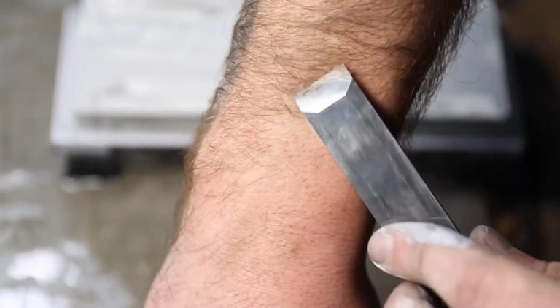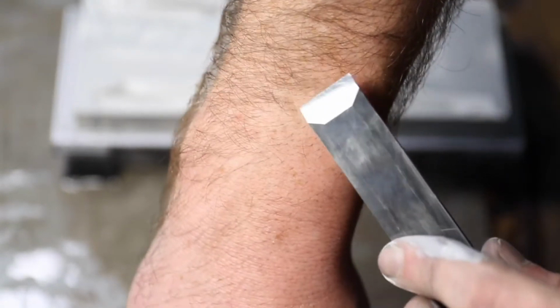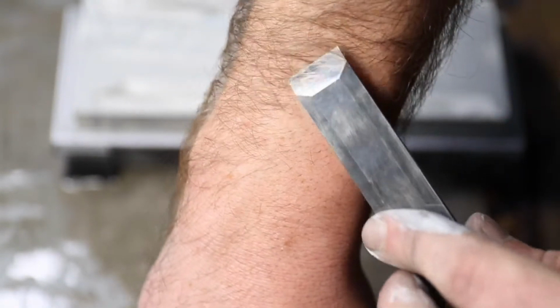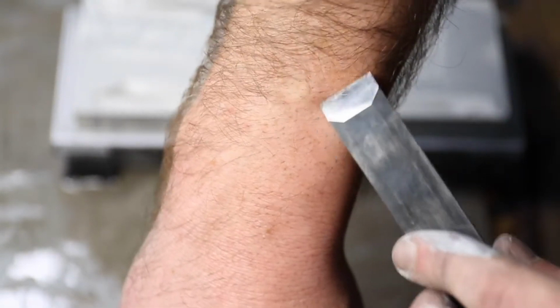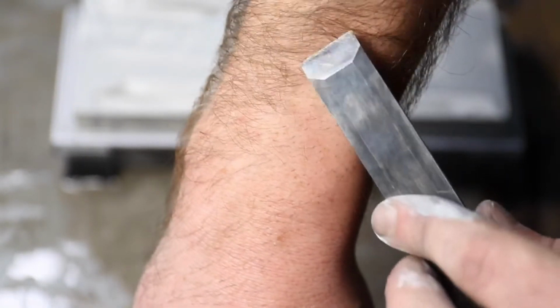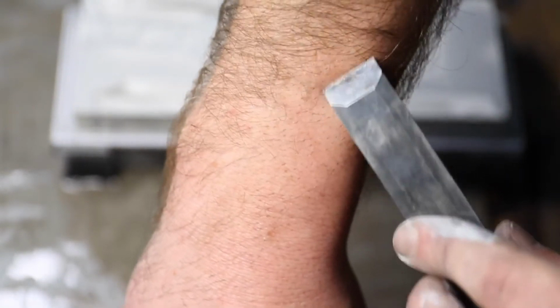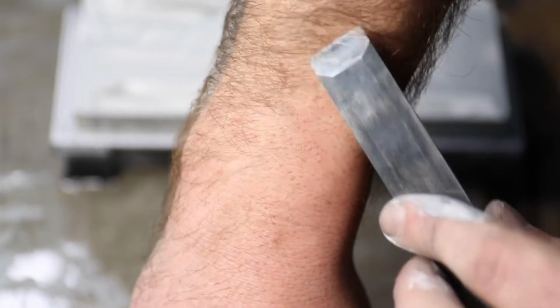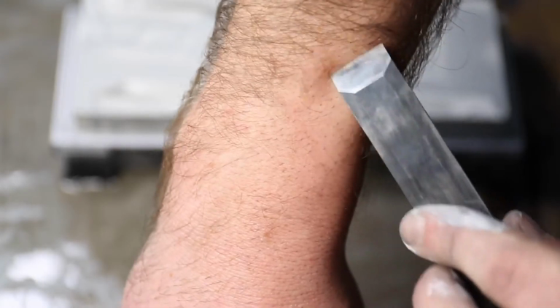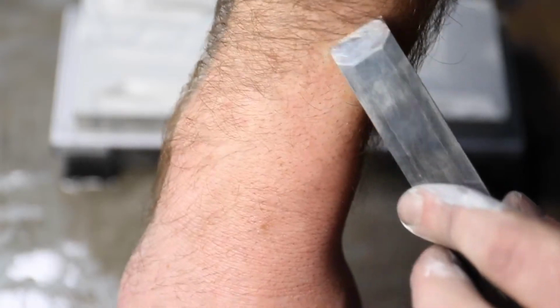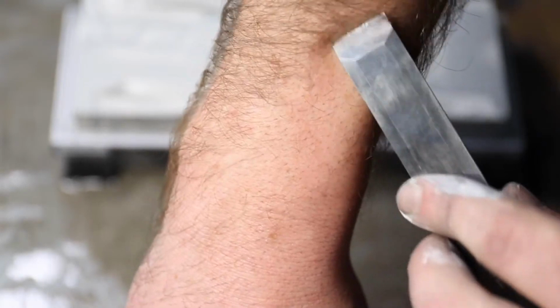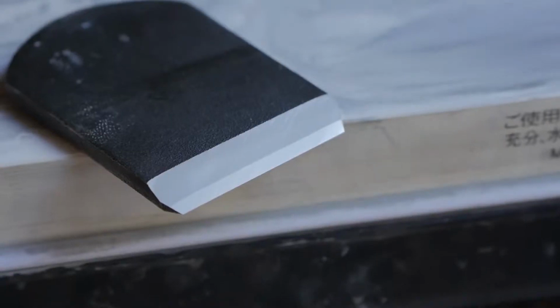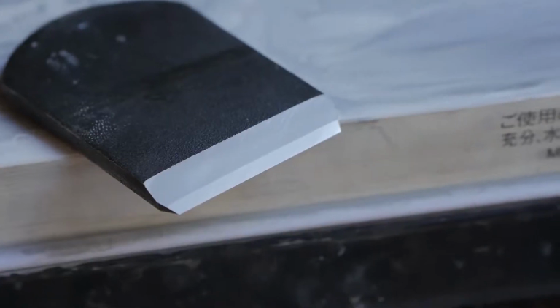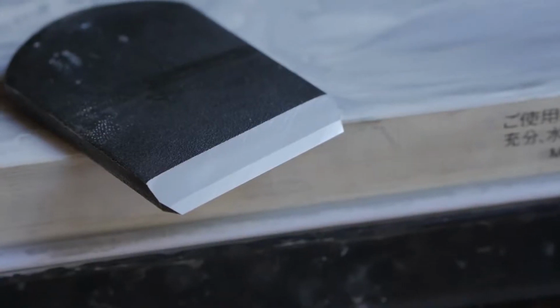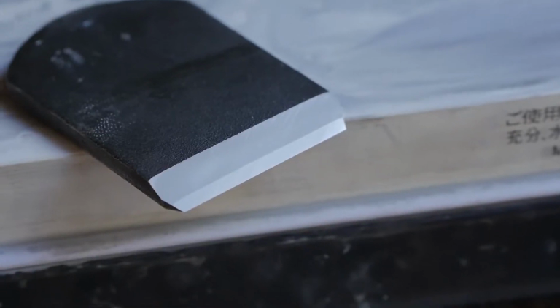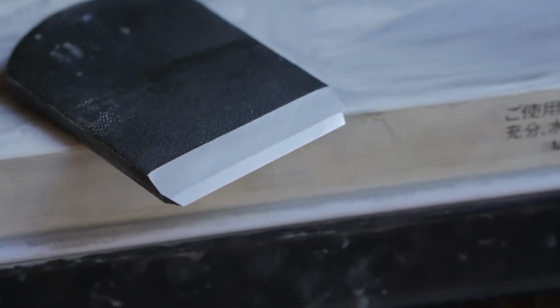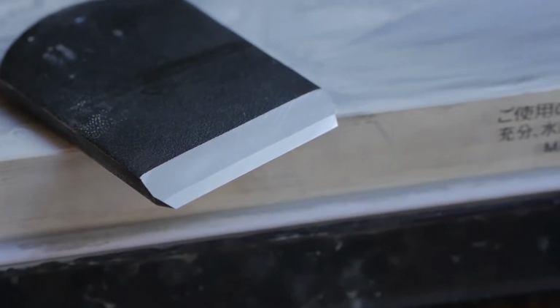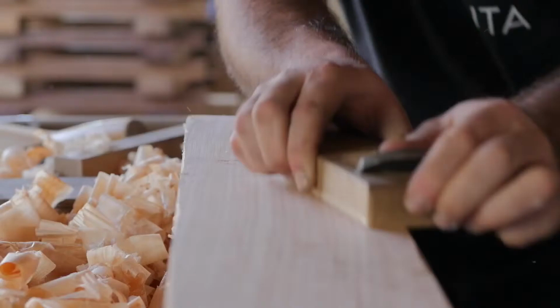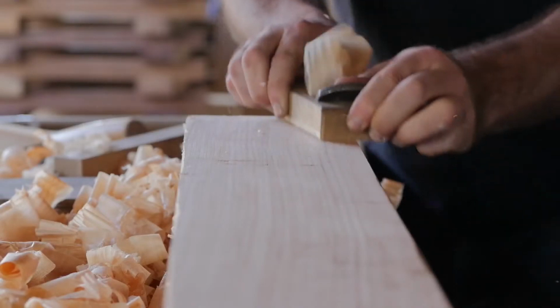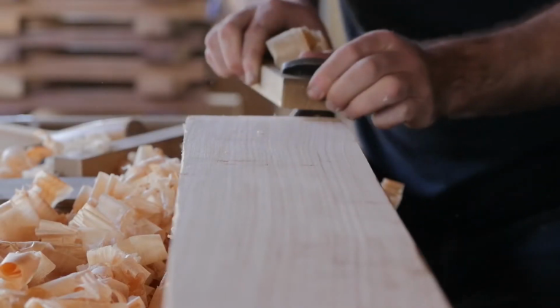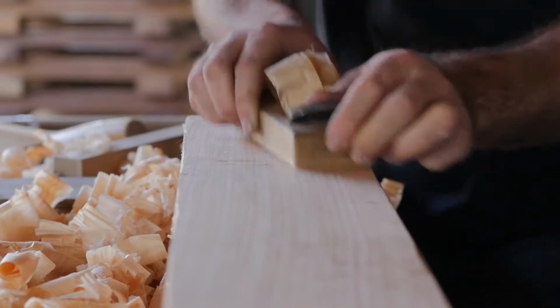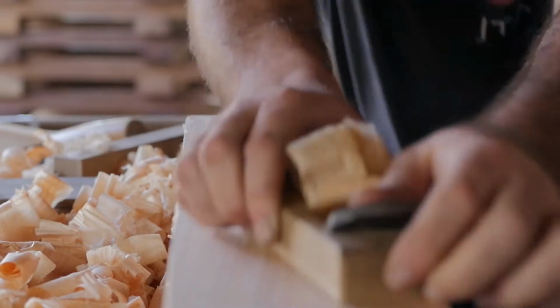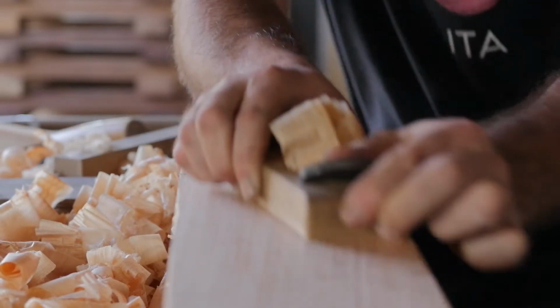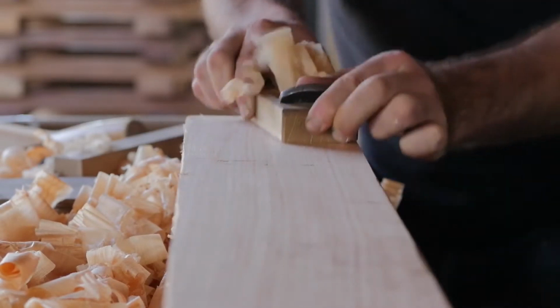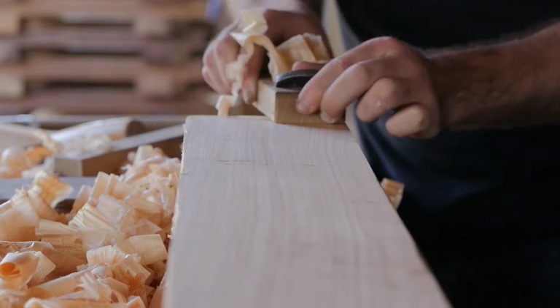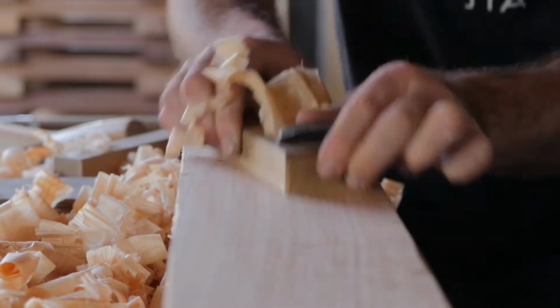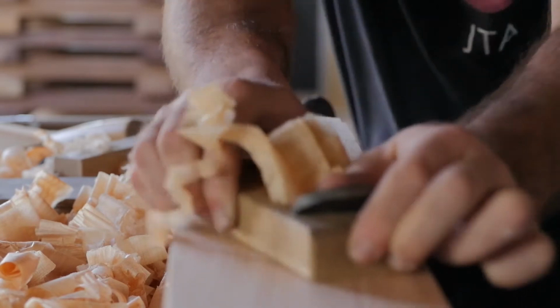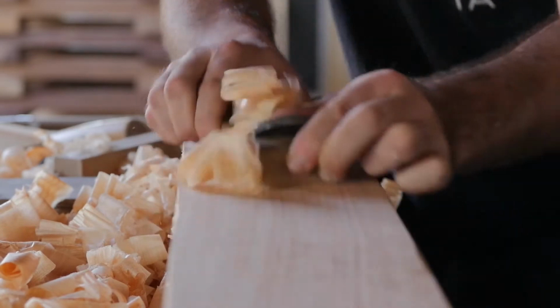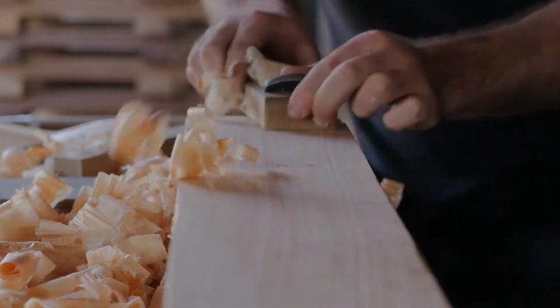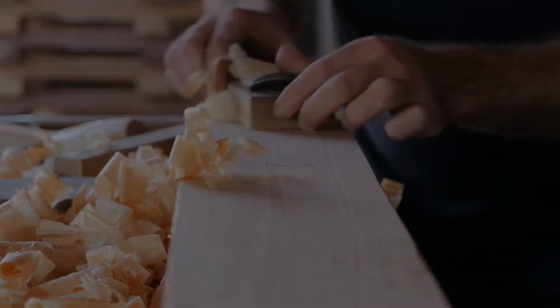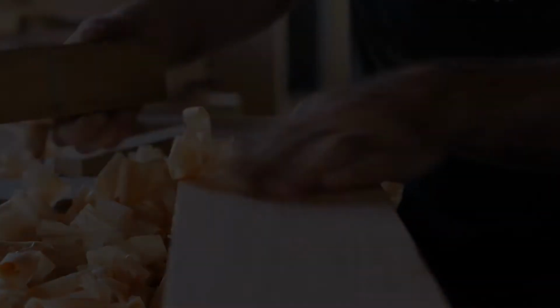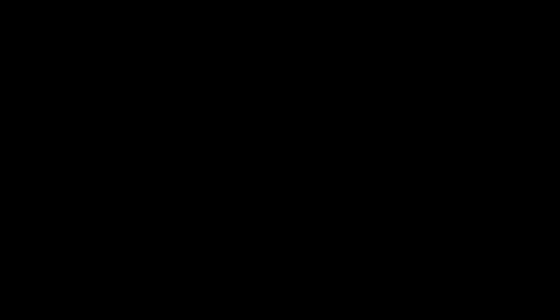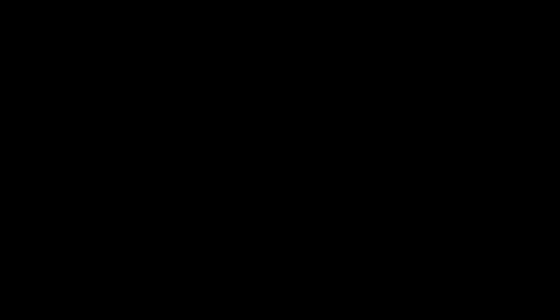If you'd like to sharpen further from here, the 8000 stone is so close in grit that we'd recommend going finer to one of the Gokumyo 10, 15 or 20,000 grit stones.